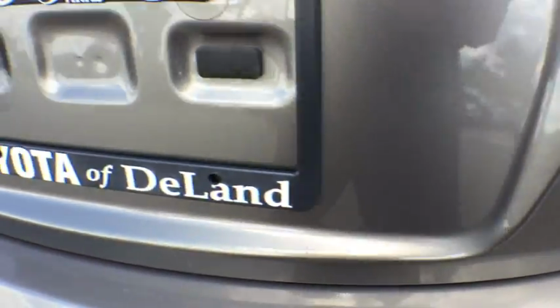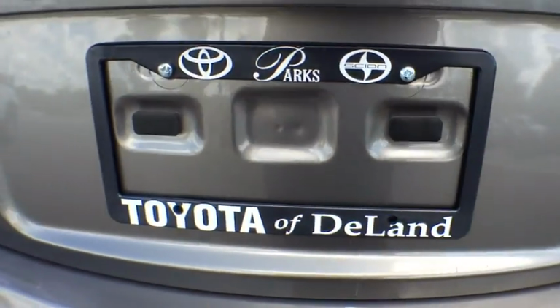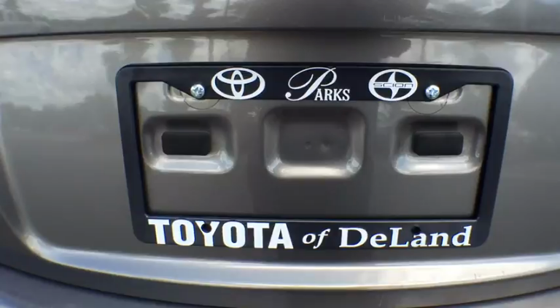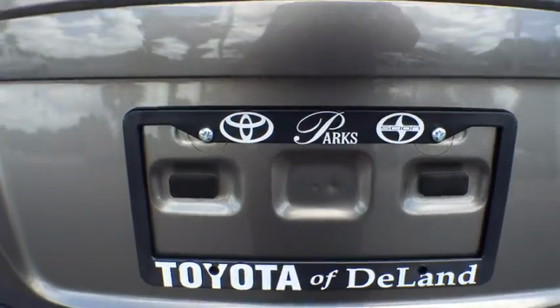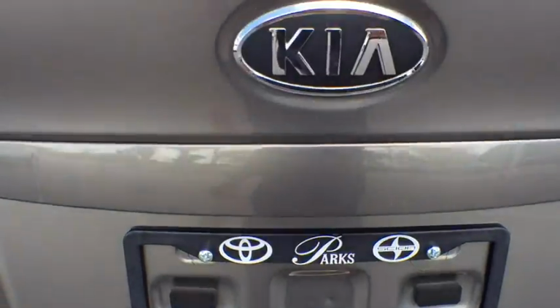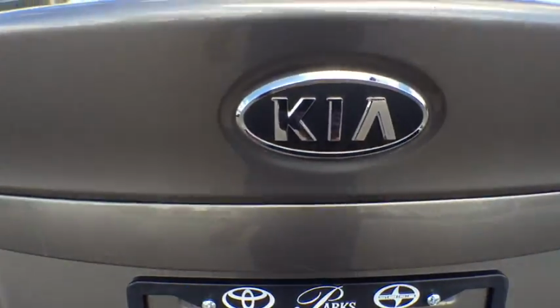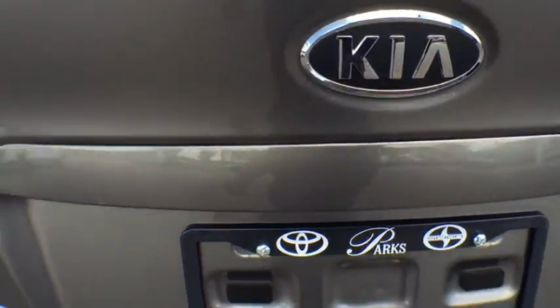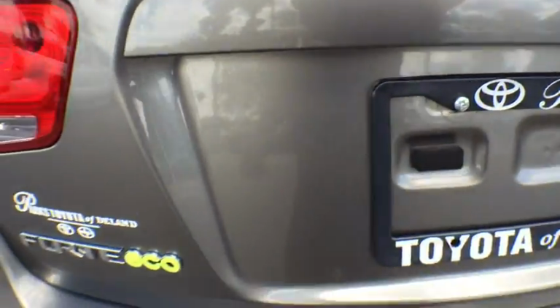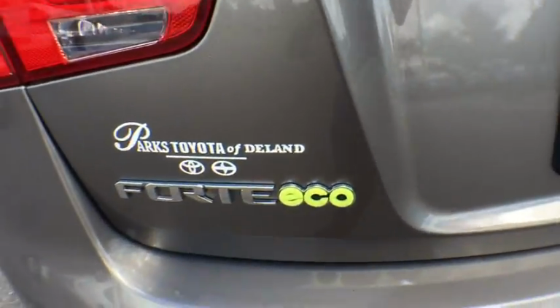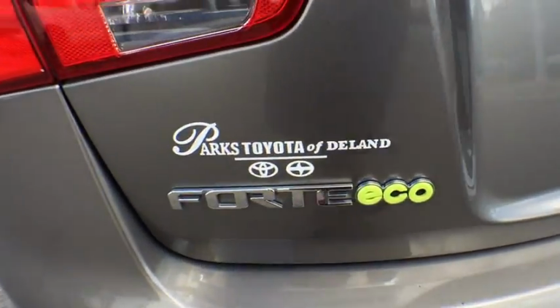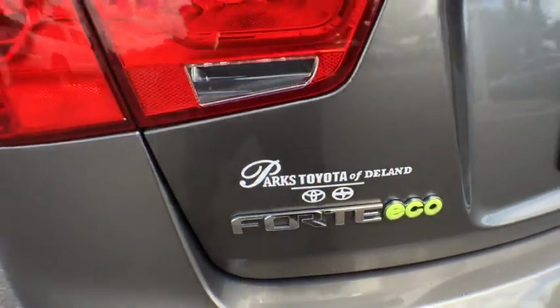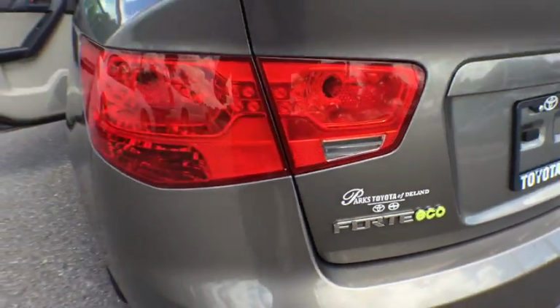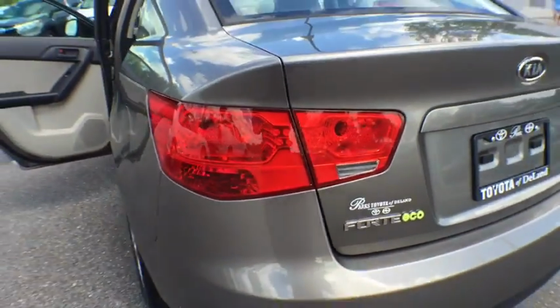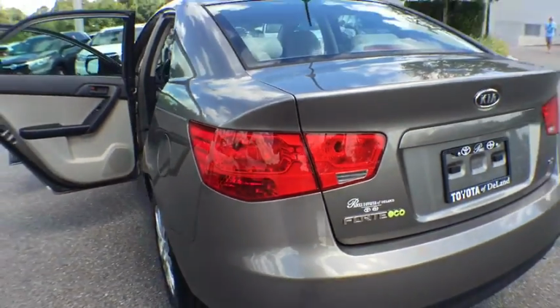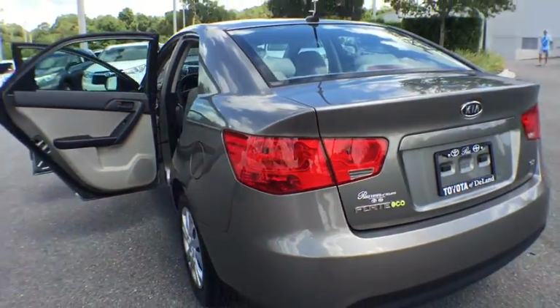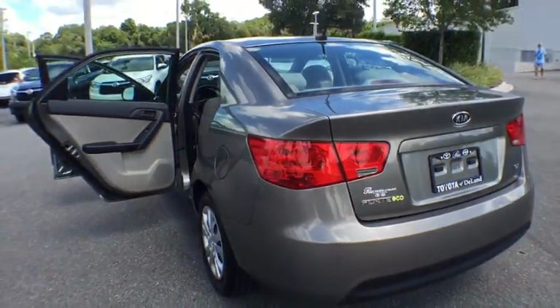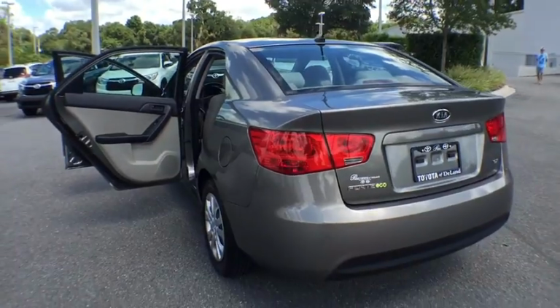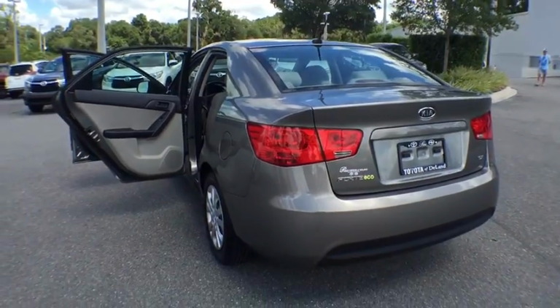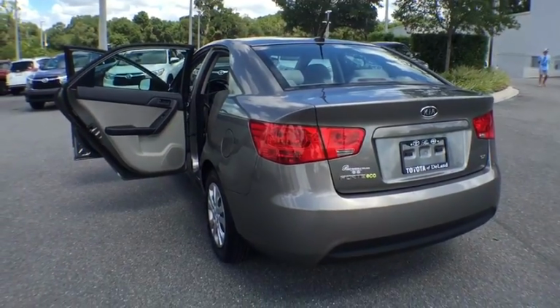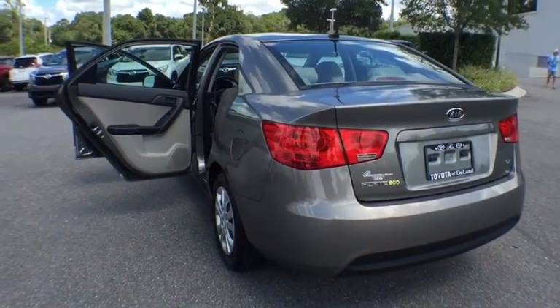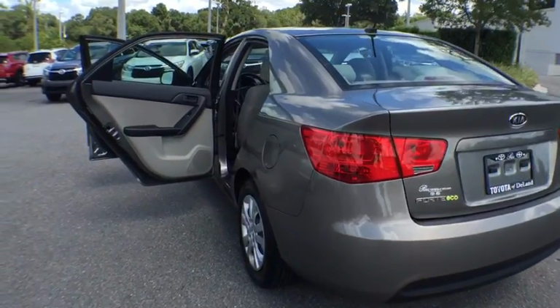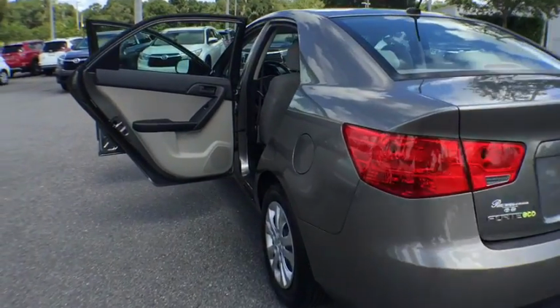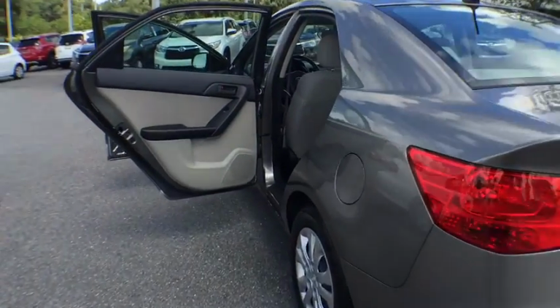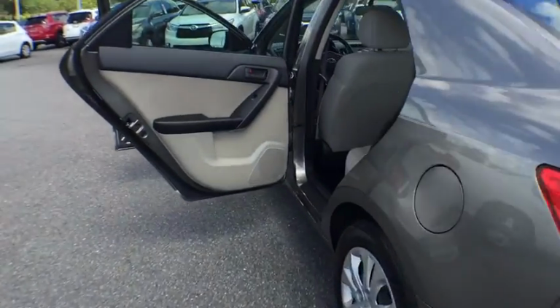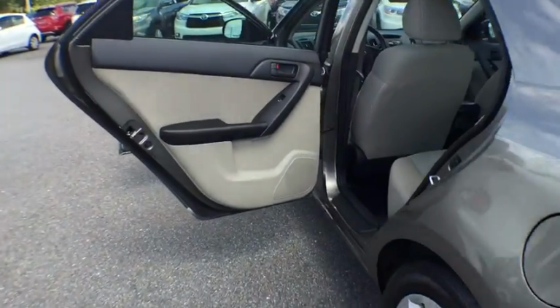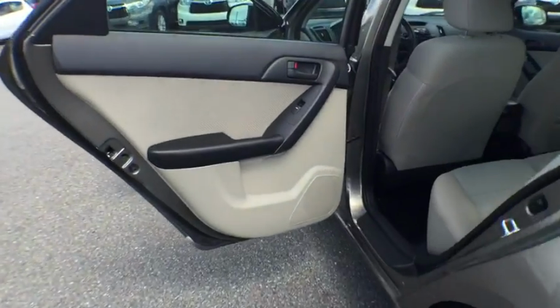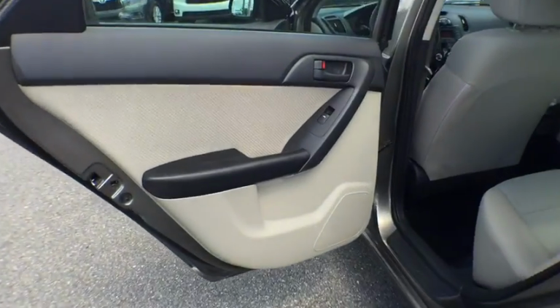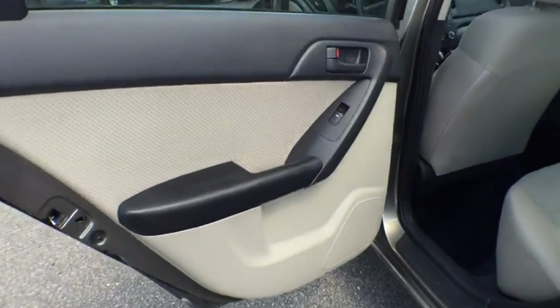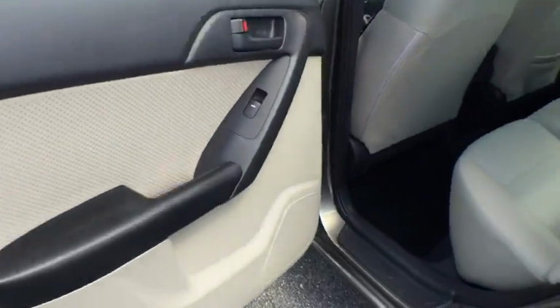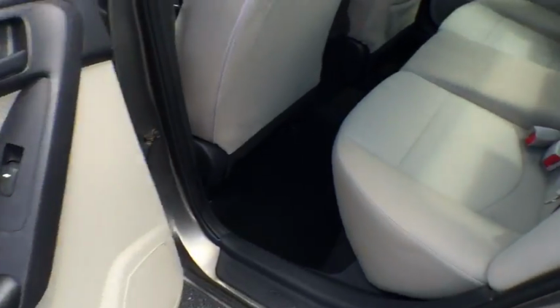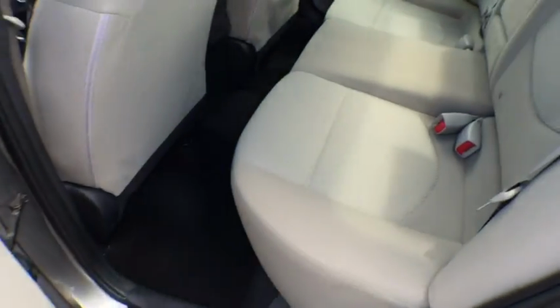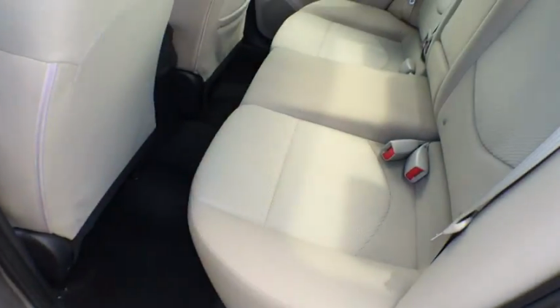Stability control, traction control, anti-lock braking system, keyless entry, steering wheel audio control, Bluetooth, power steering, adjustable steering wheel, cruise control, four-wheel disc brakes.